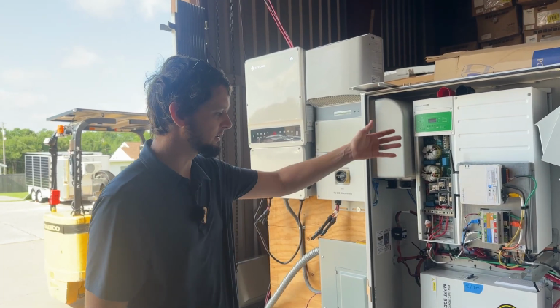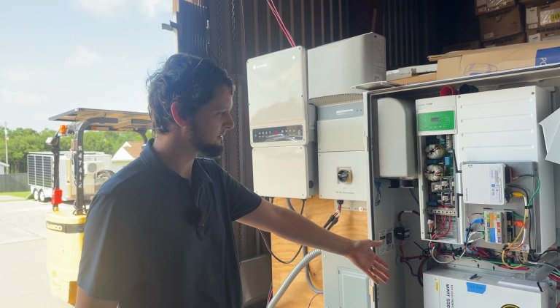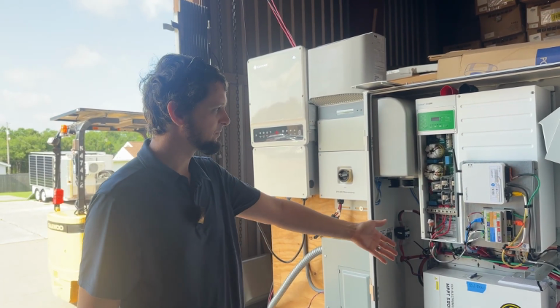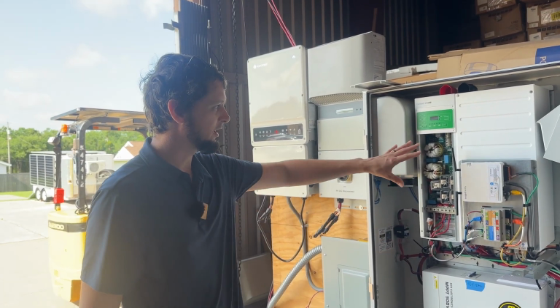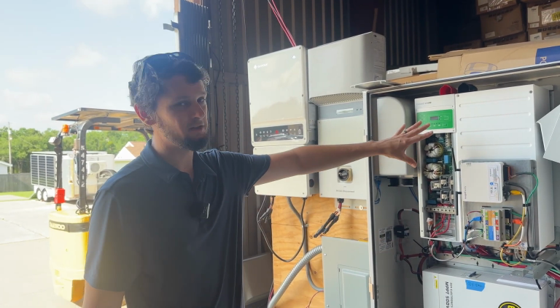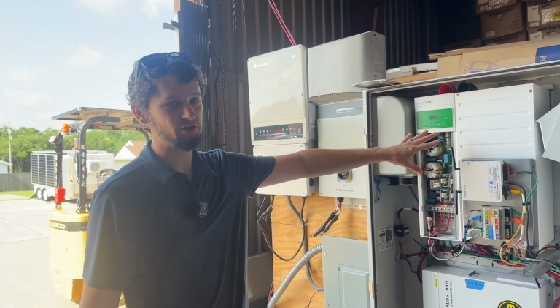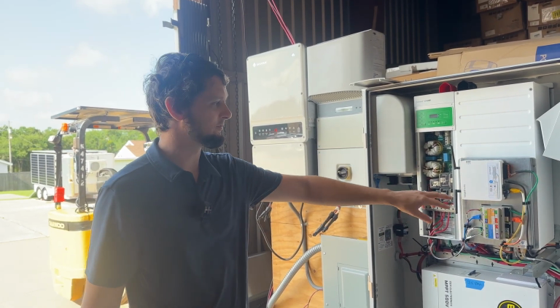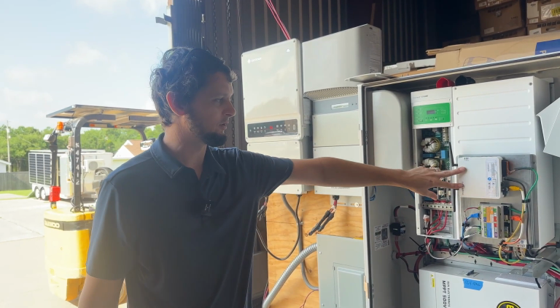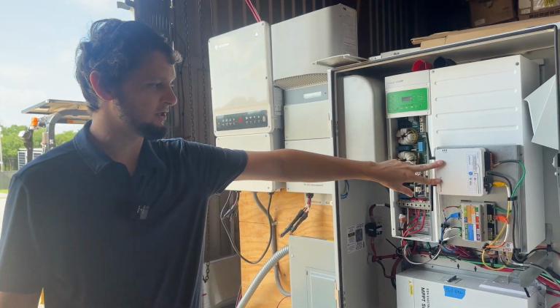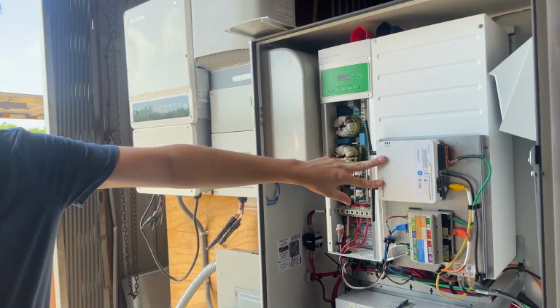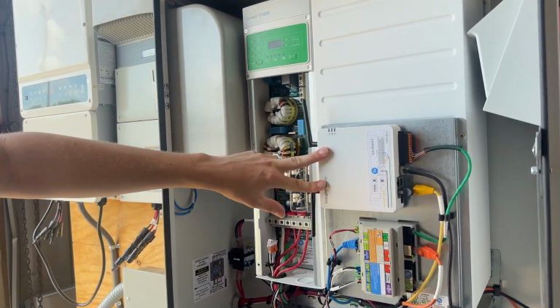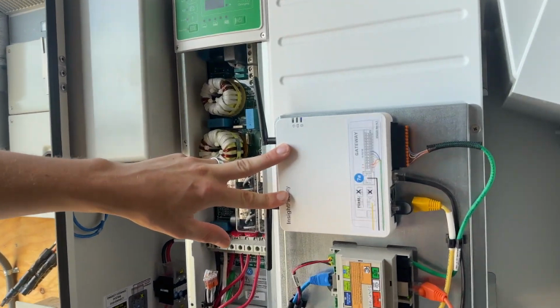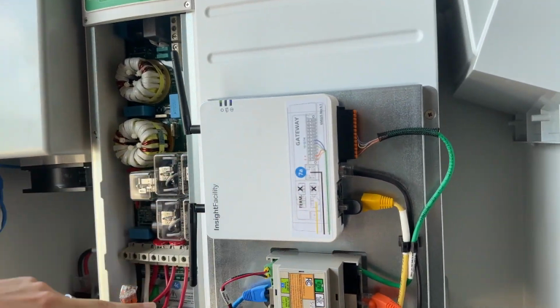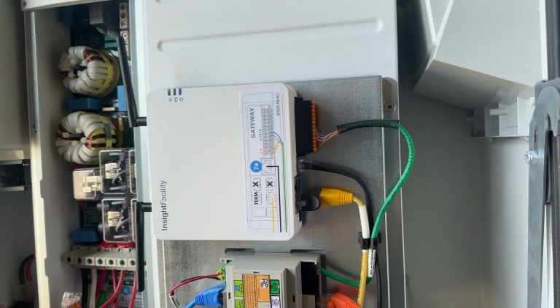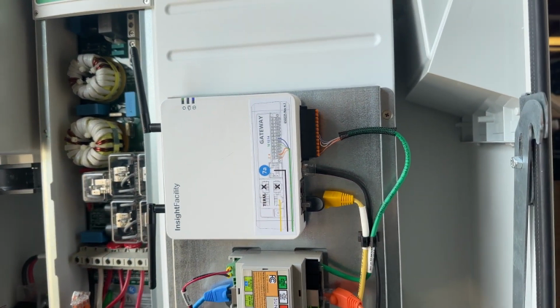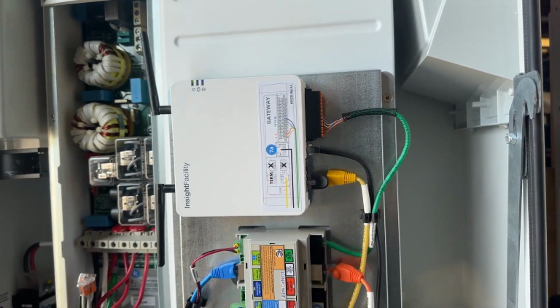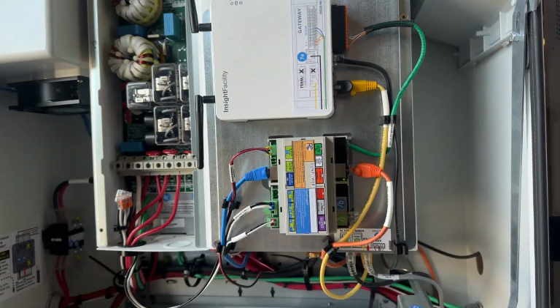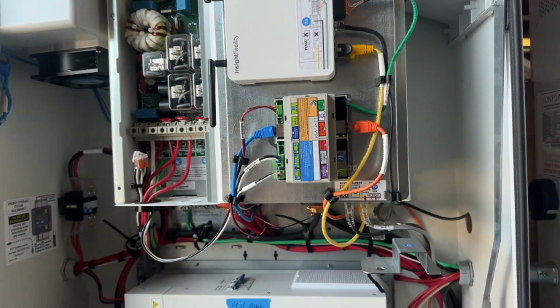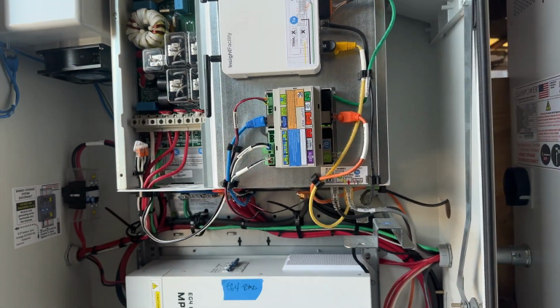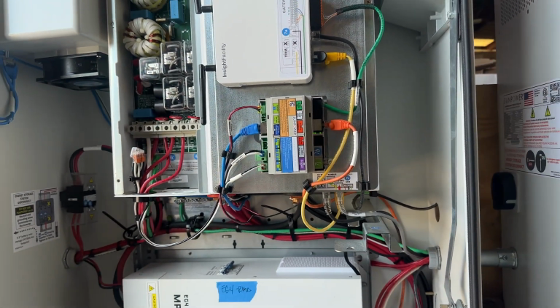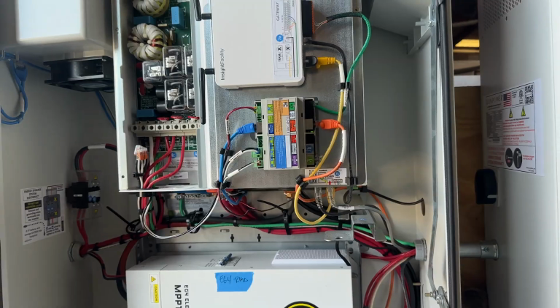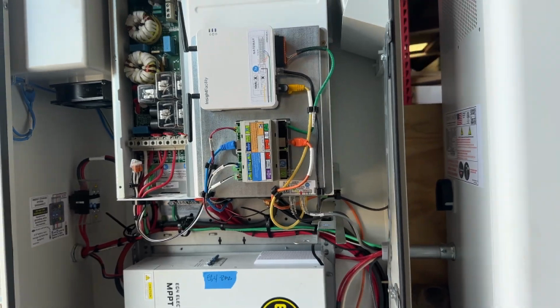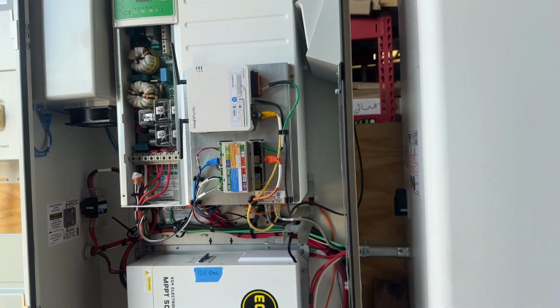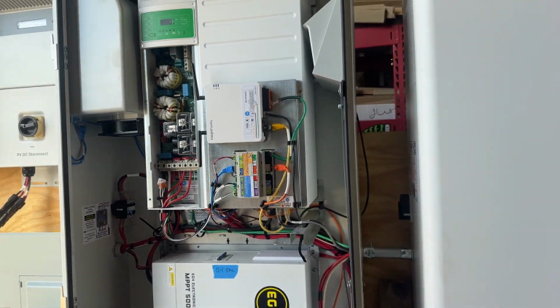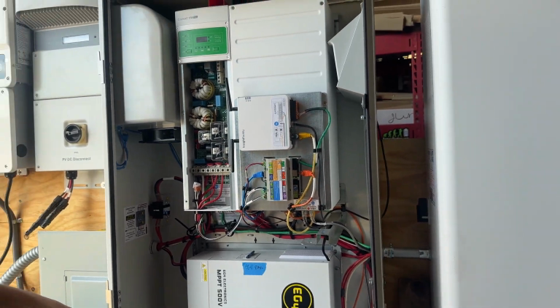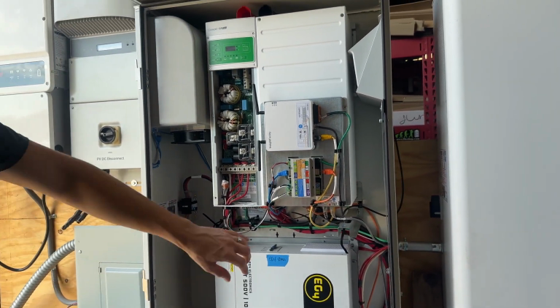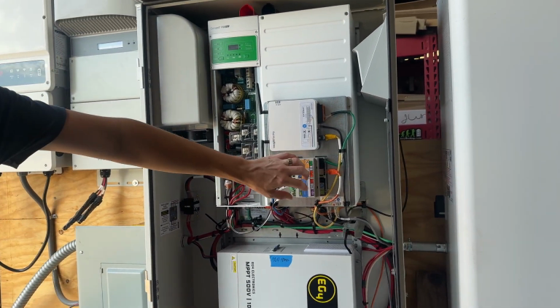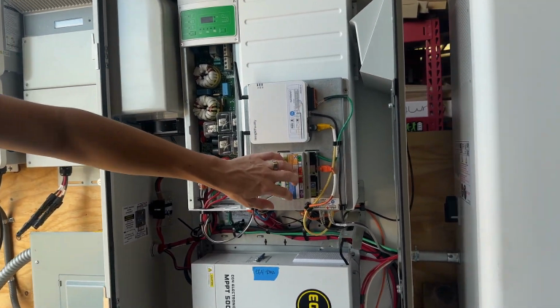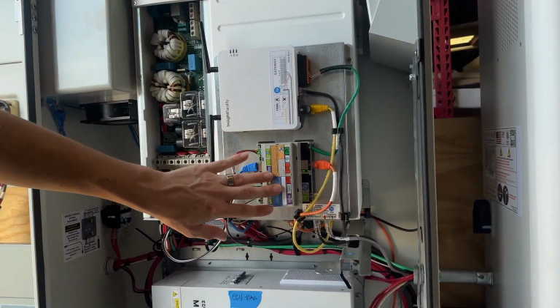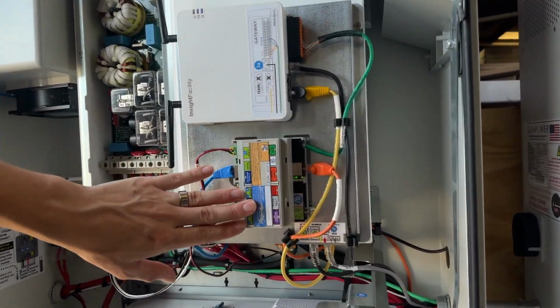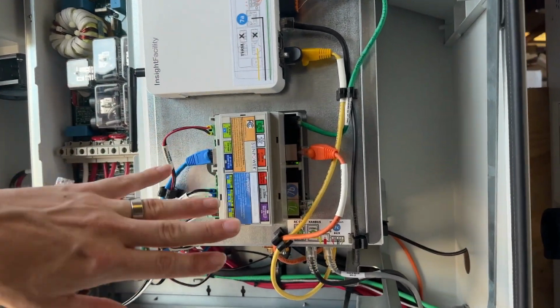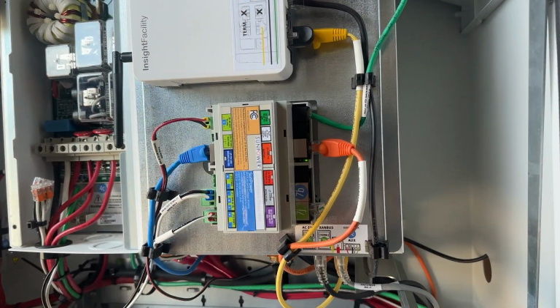If you look at this, obviously this is a Schneider inverter with a Schneider gateway and batteries. There's nothing really special about that. The only secret sauce here is the batteries and what's happening inside of this SunPower Multi-IO.